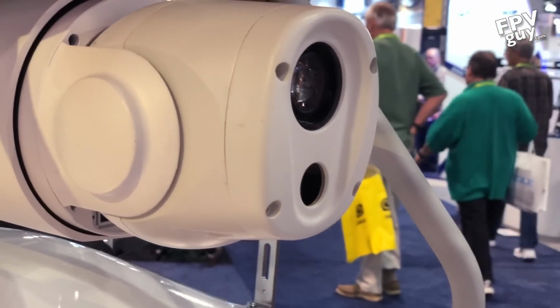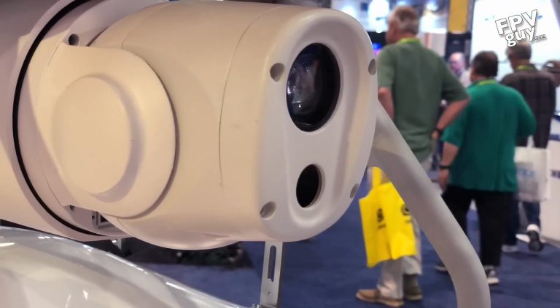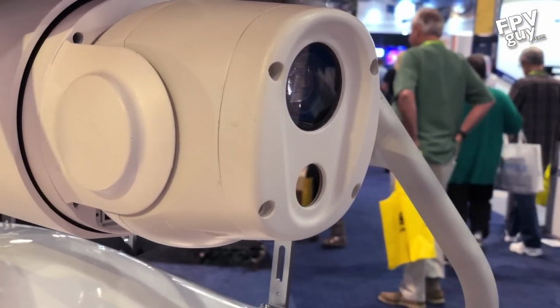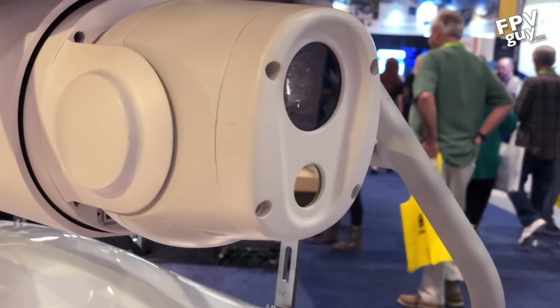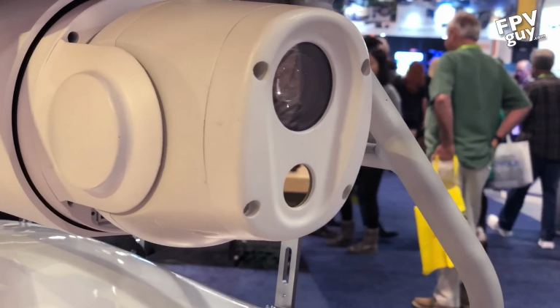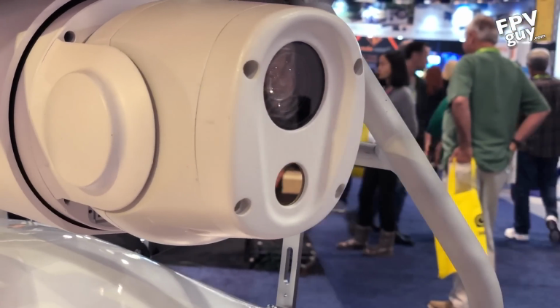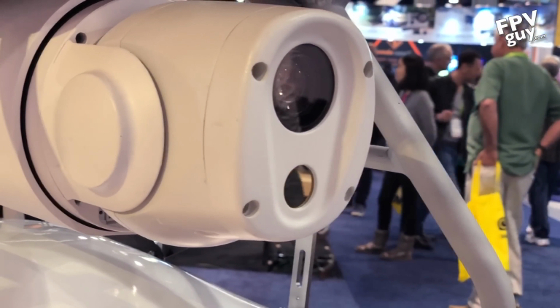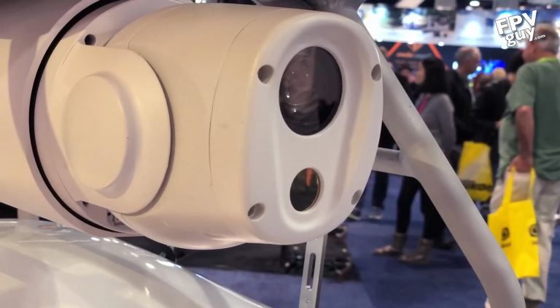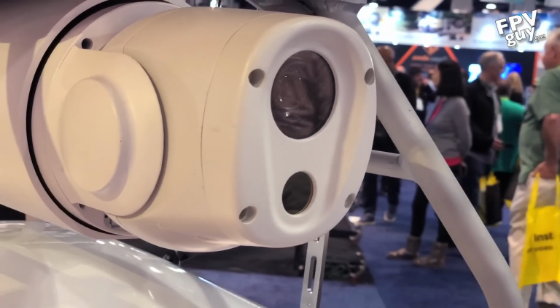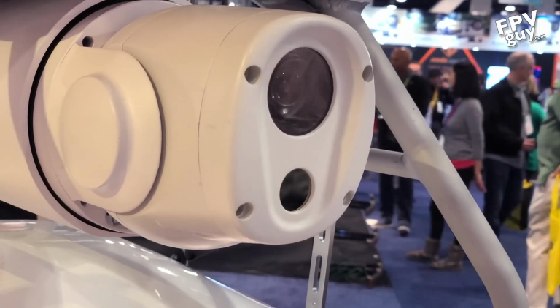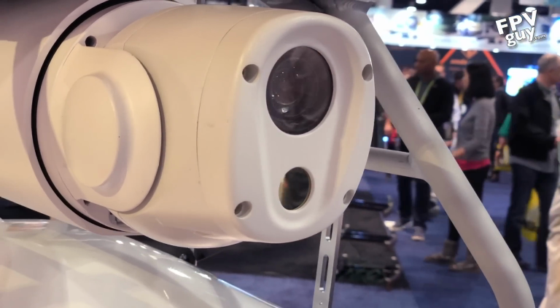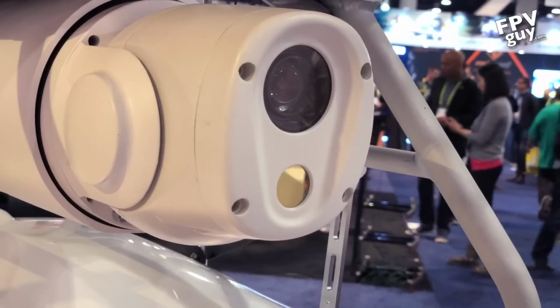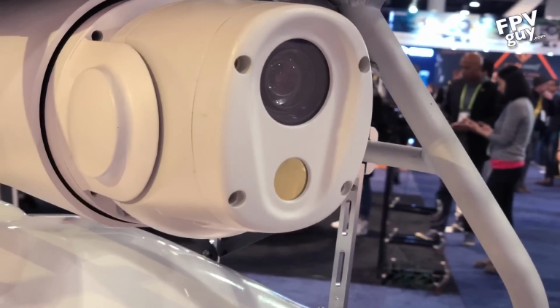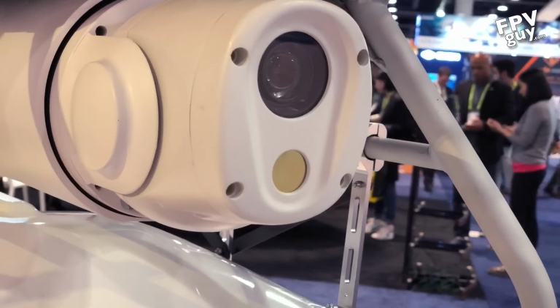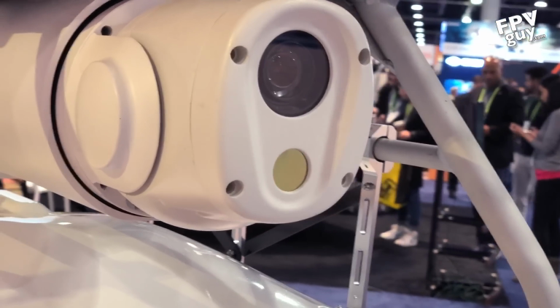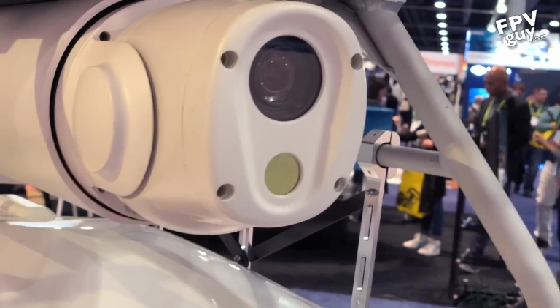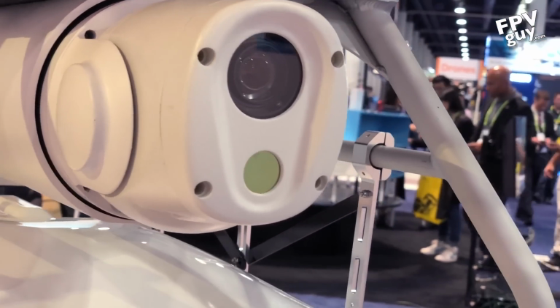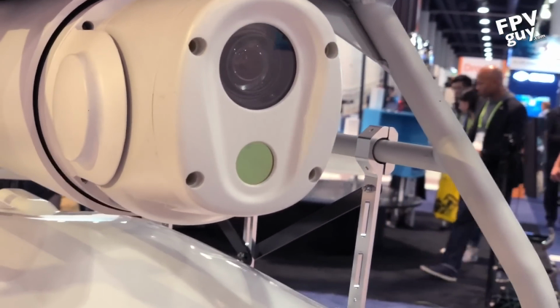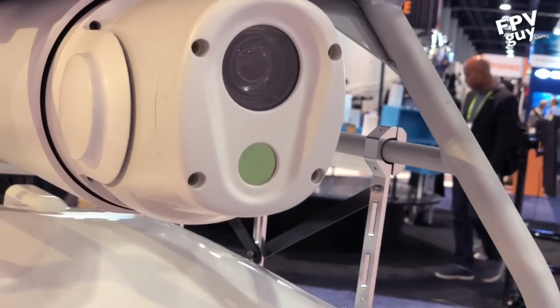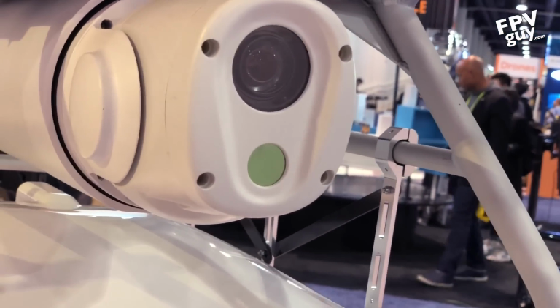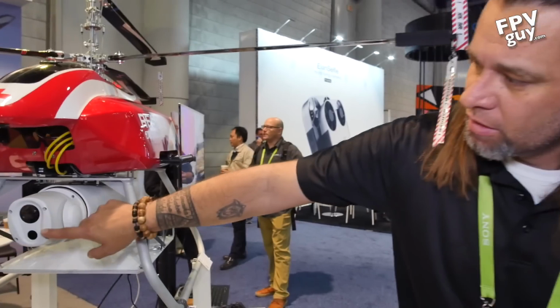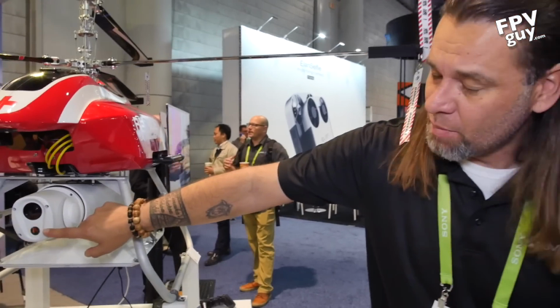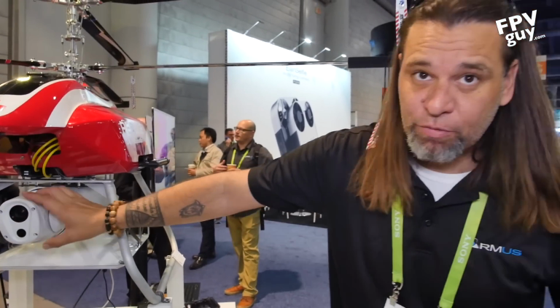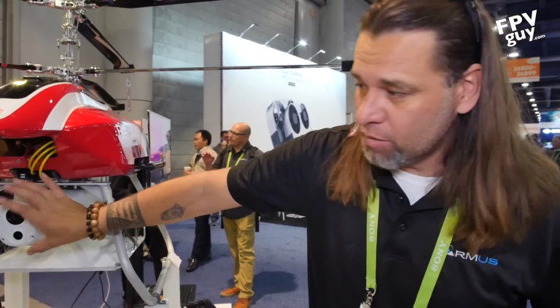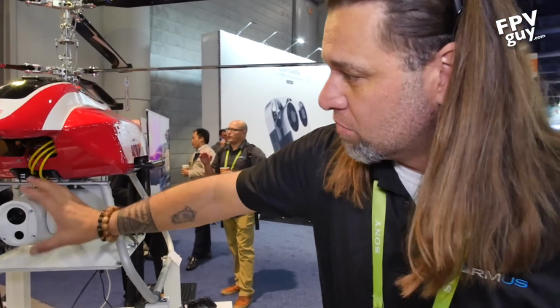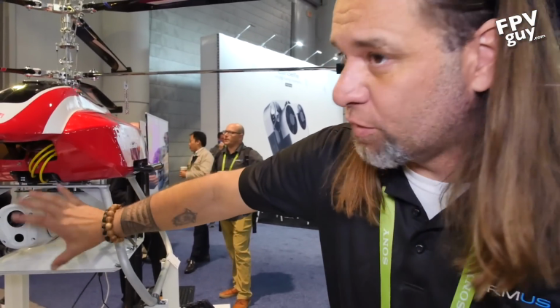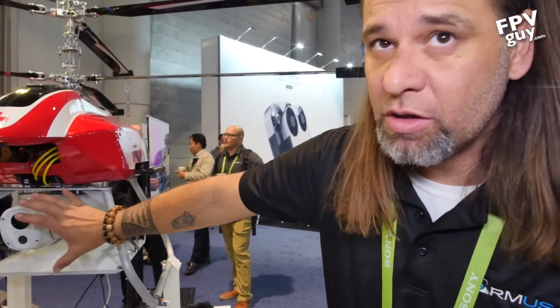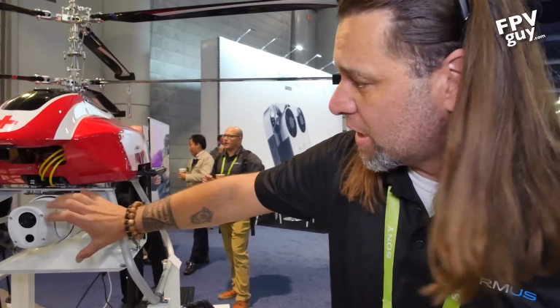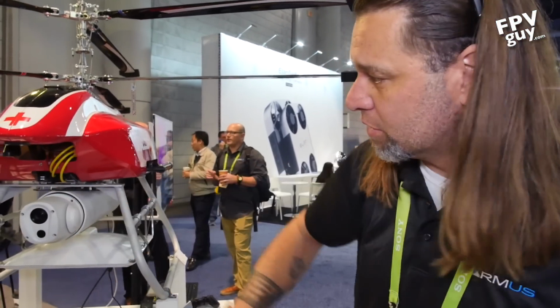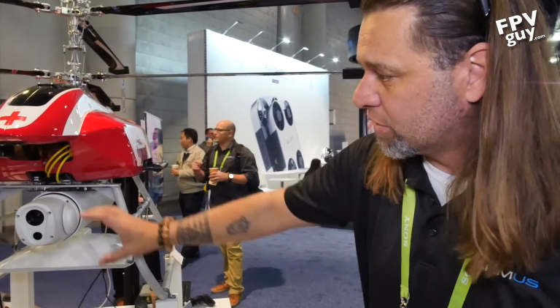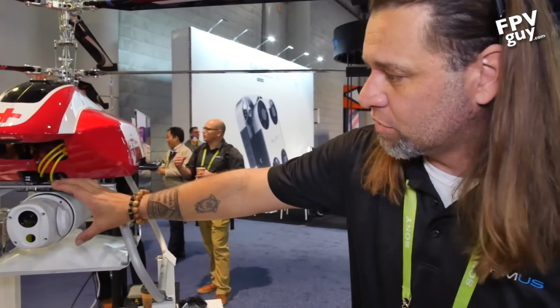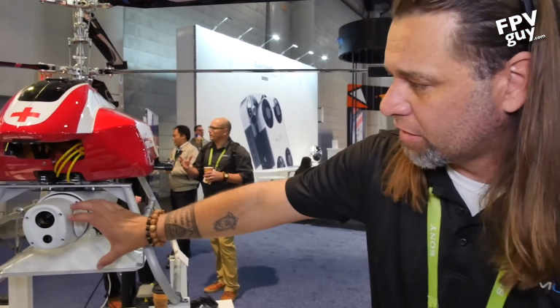On the bird itself, on this one, we have basically a FLIR camera. That FLIR camera can be seen up here in the front. We can move it, we can utilize that, we can do whatever we need to do here.